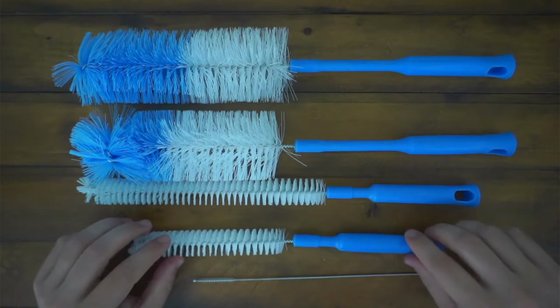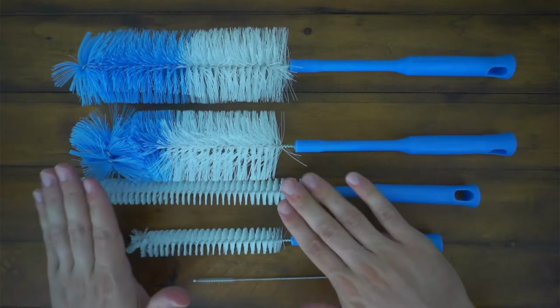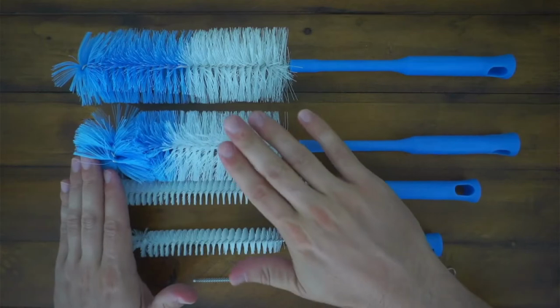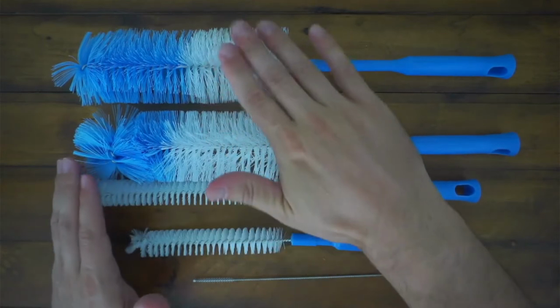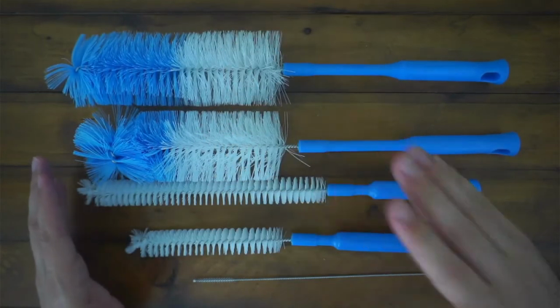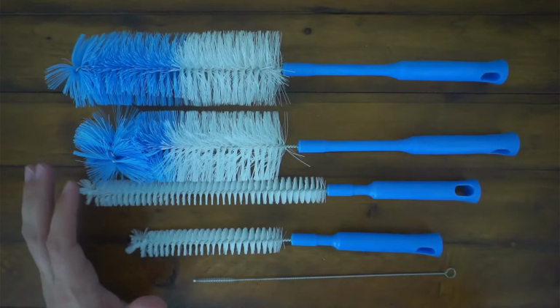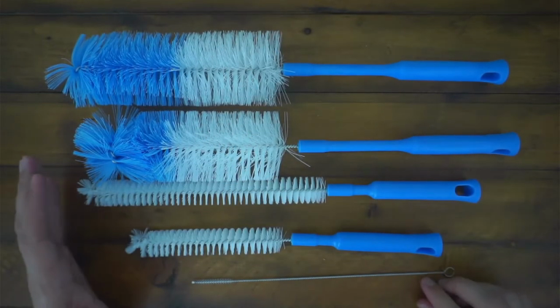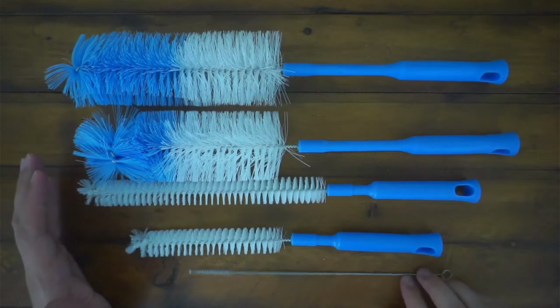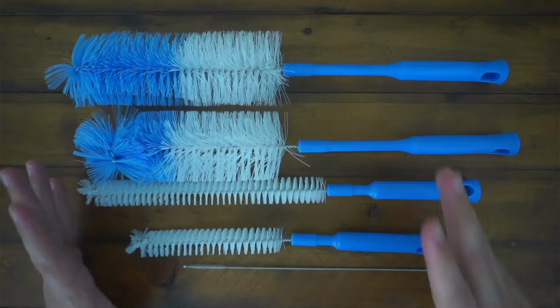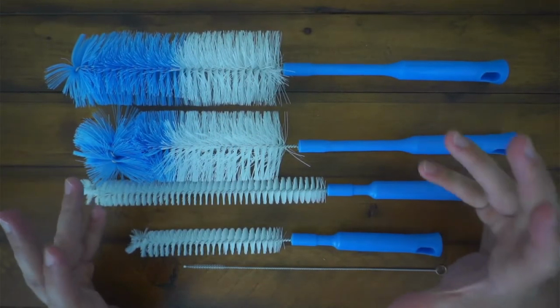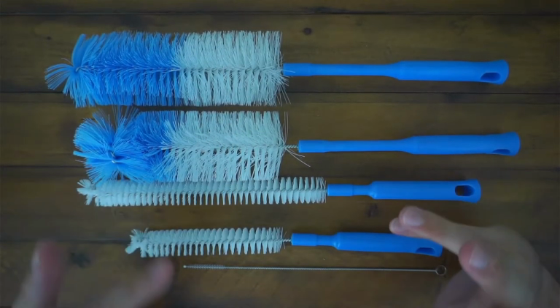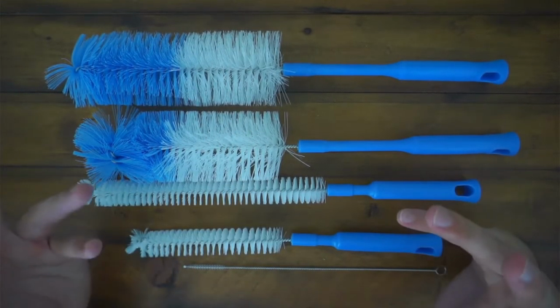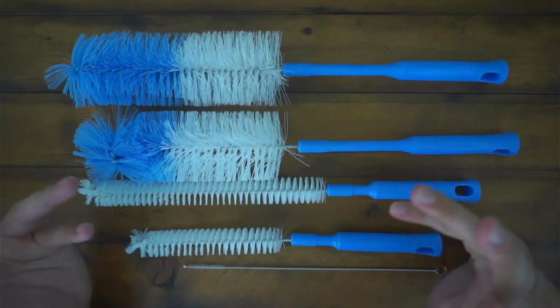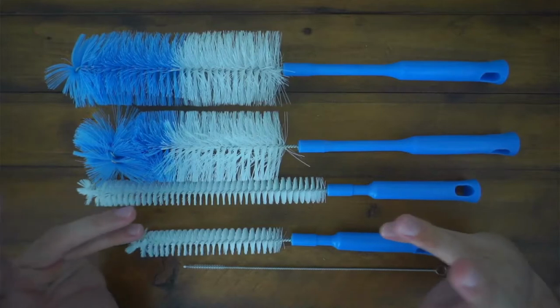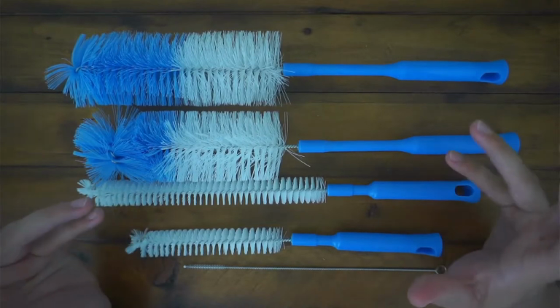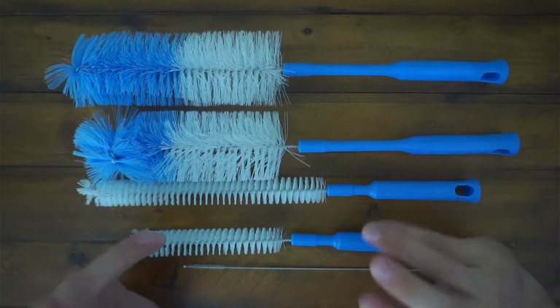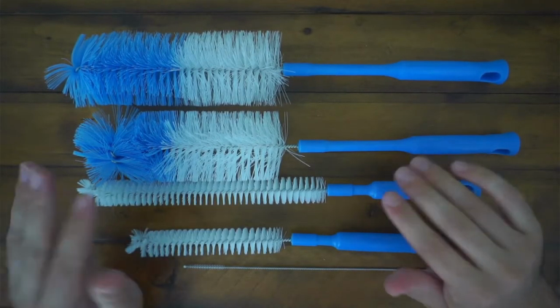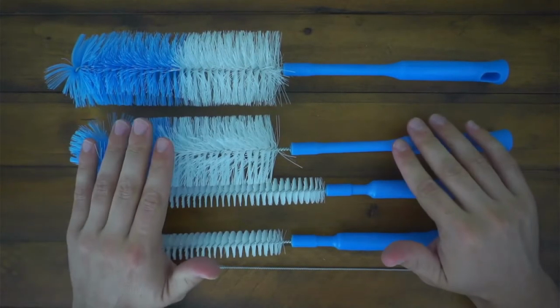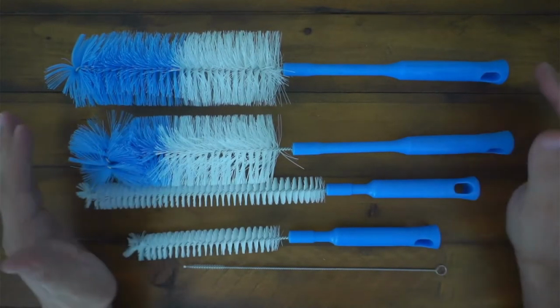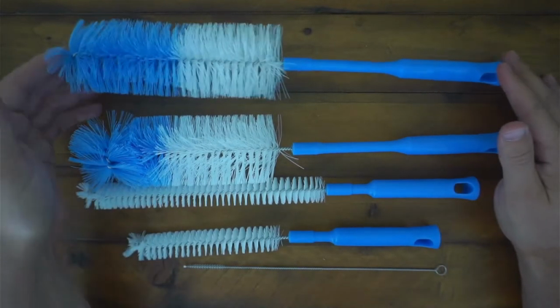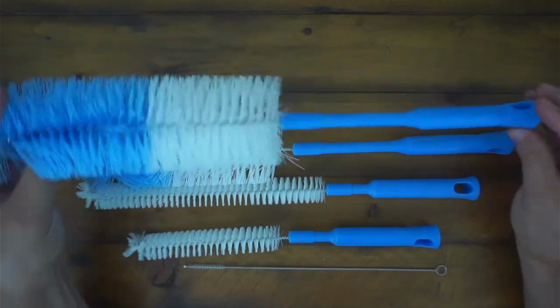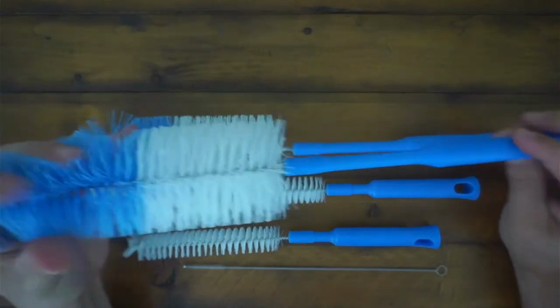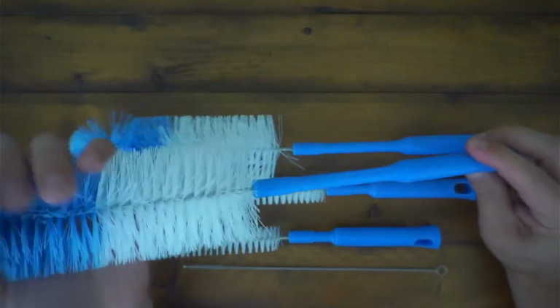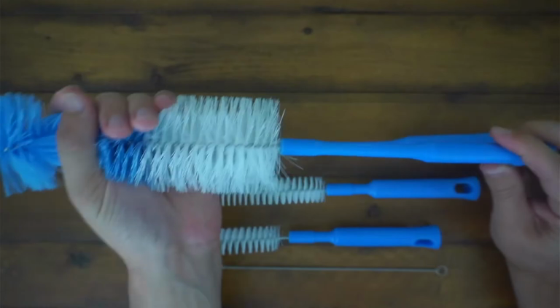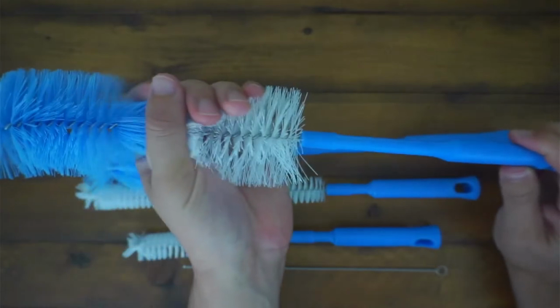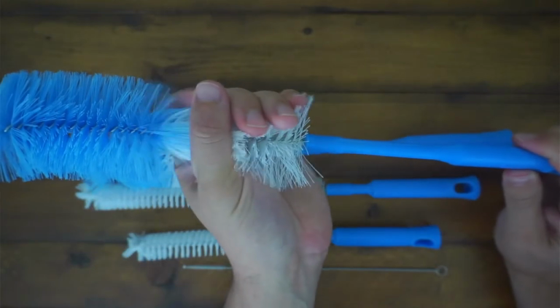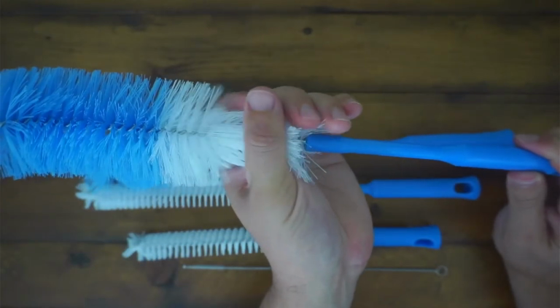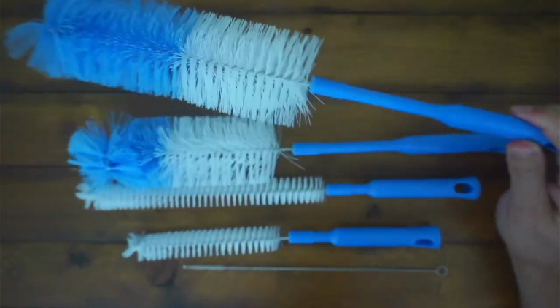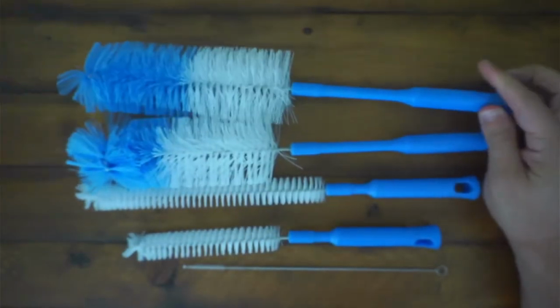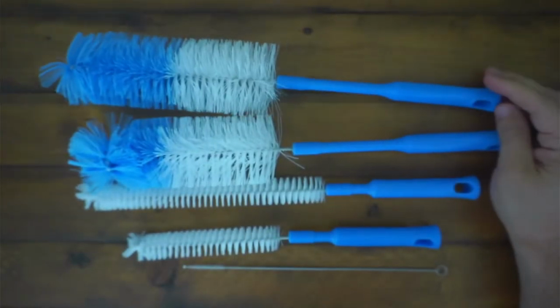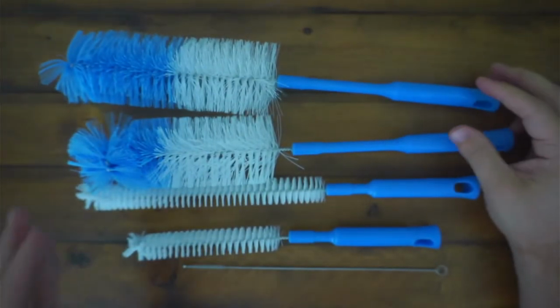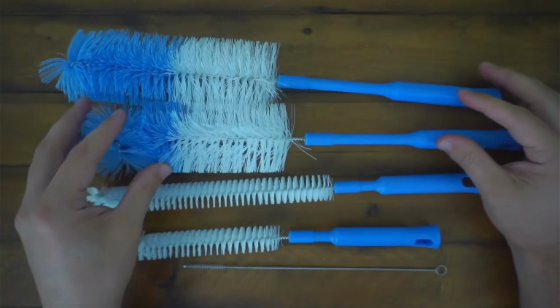Then you slowly have different sizes. You can clean anywhere from the big Yetis or whatever big water bottles you have, beer bottles, wine bottles, any bottles you have. This will basically just conform and clean it thoroughly.